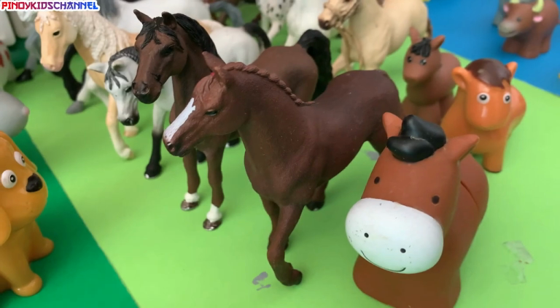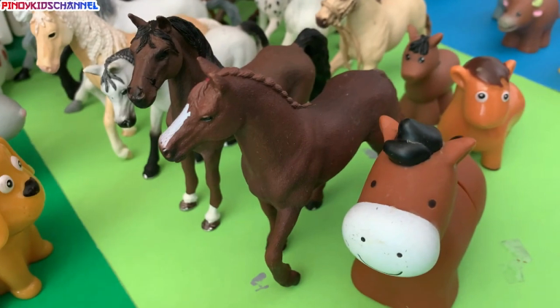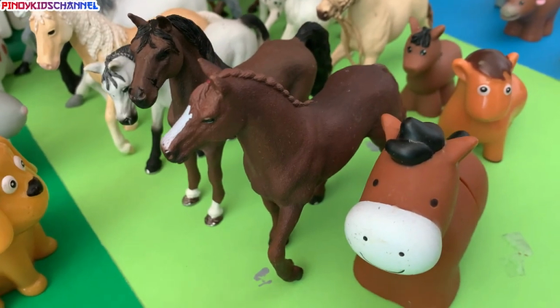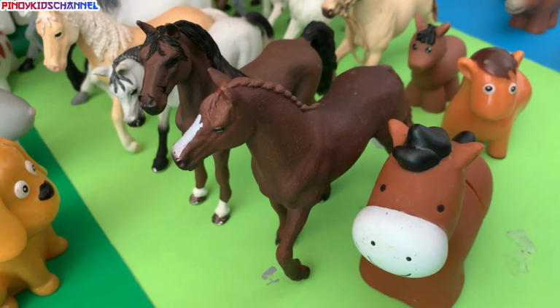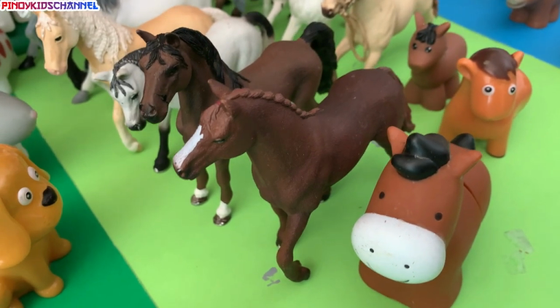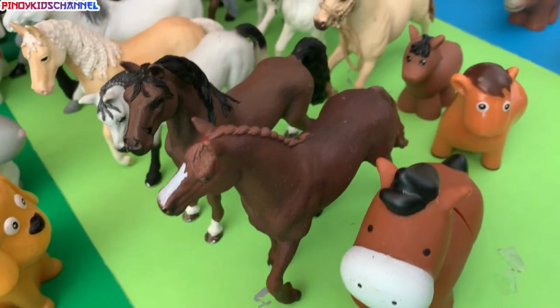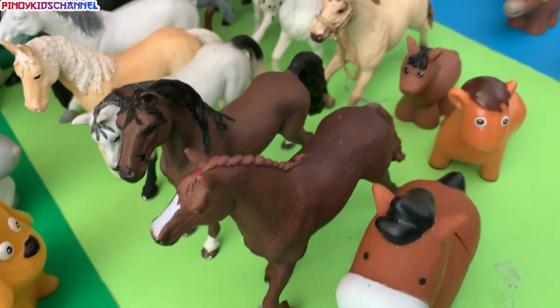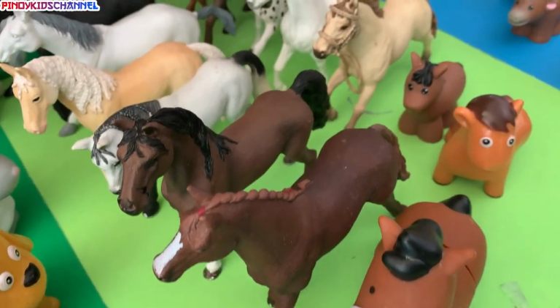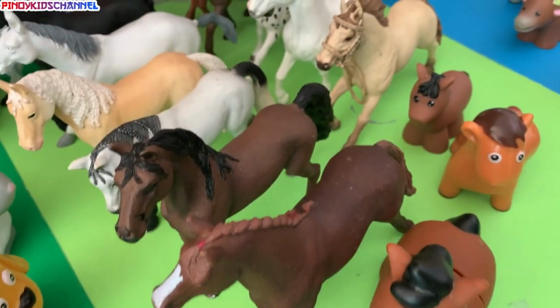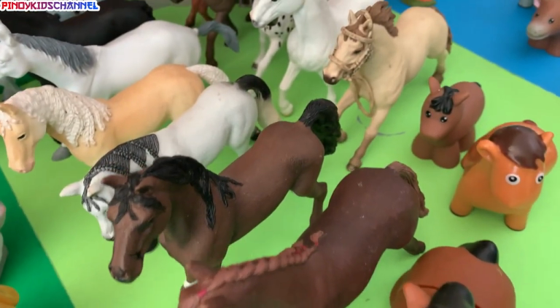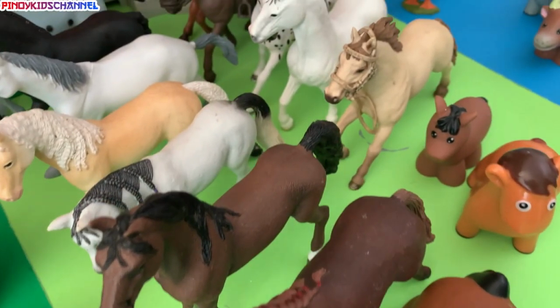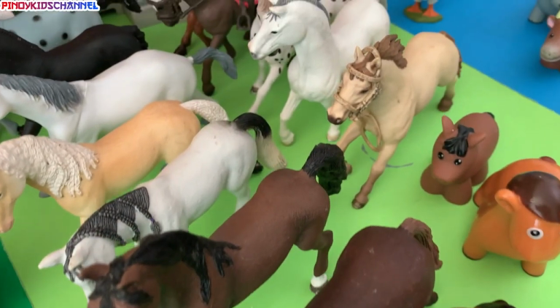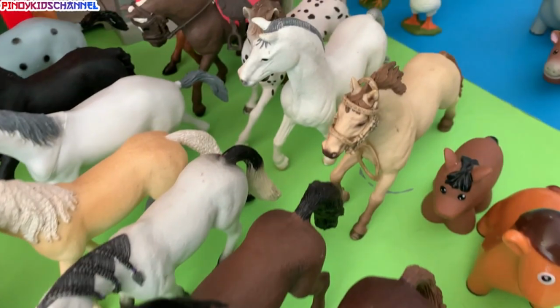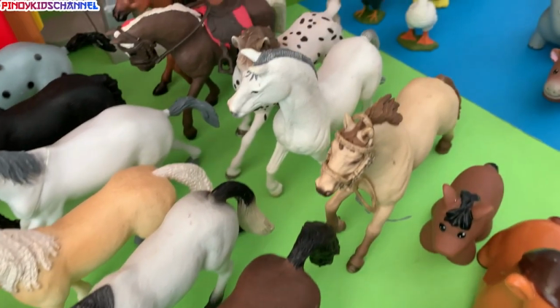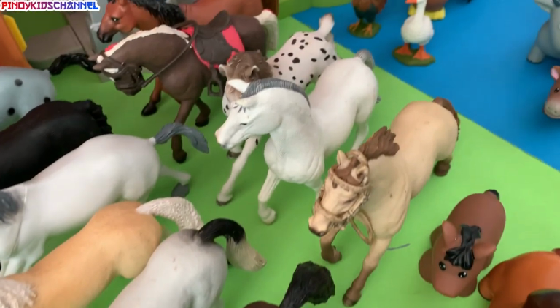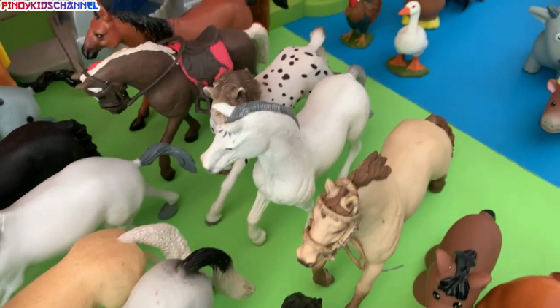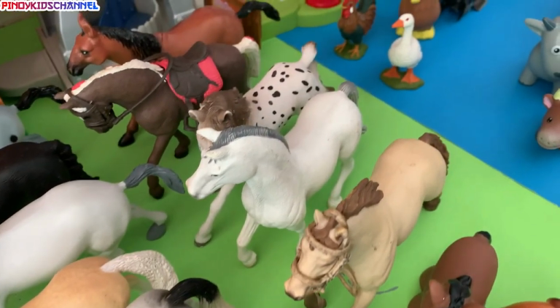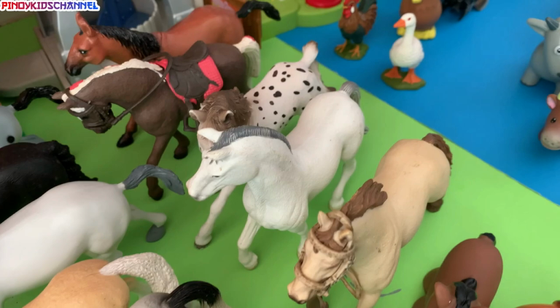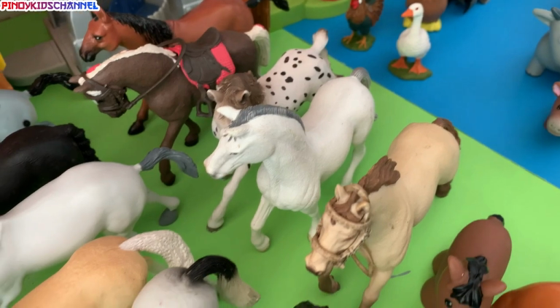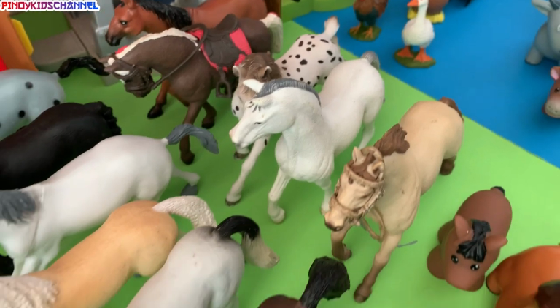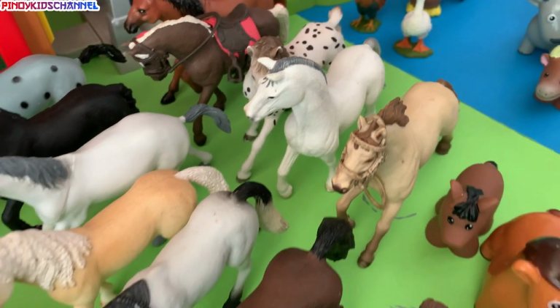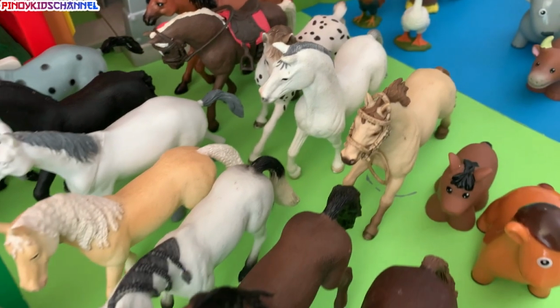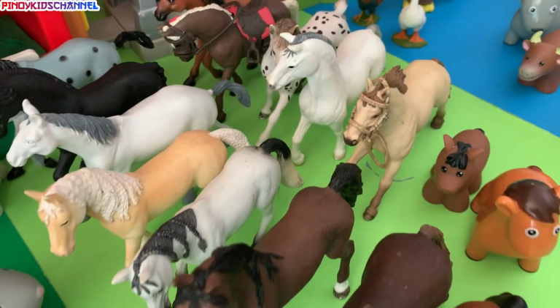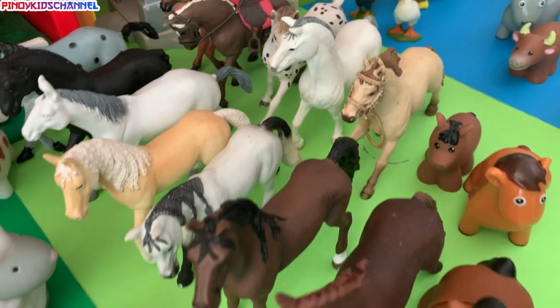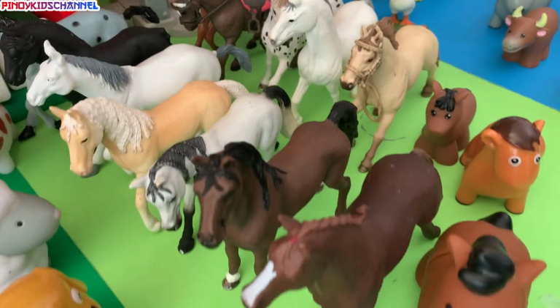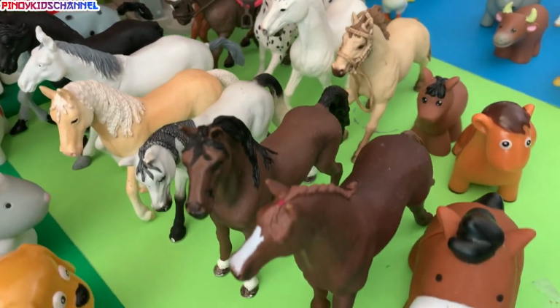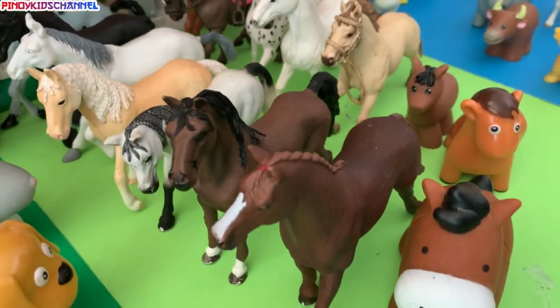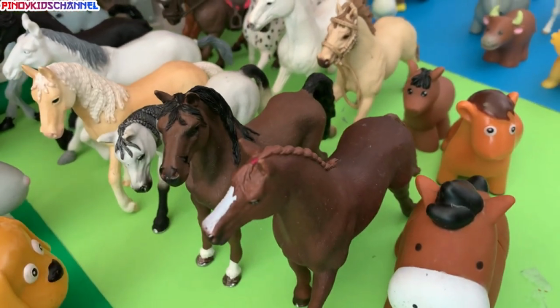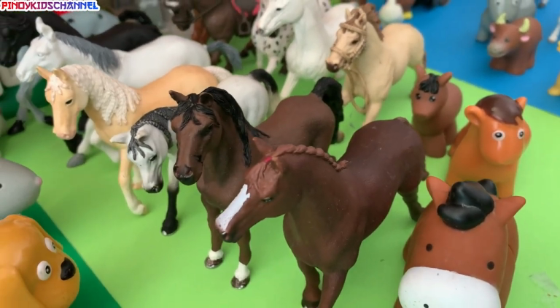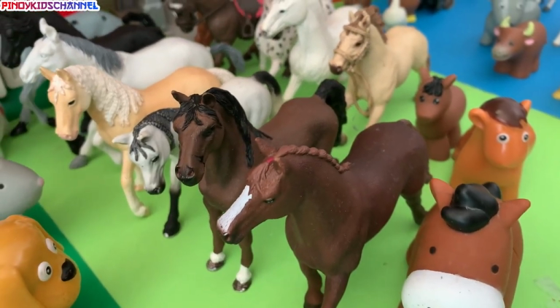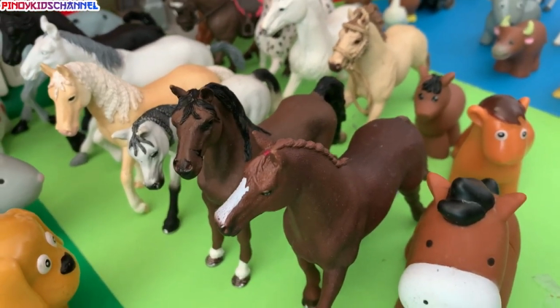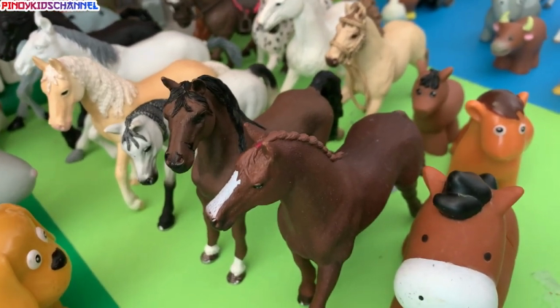Hello kids. Today we're going to count to 15 with horse toys. Let's get started.